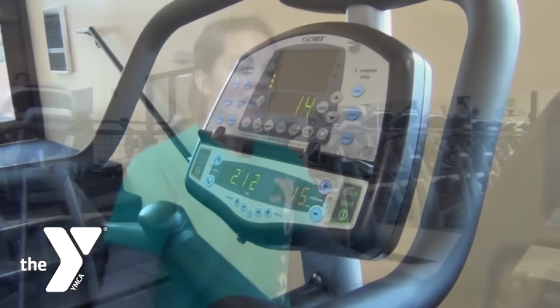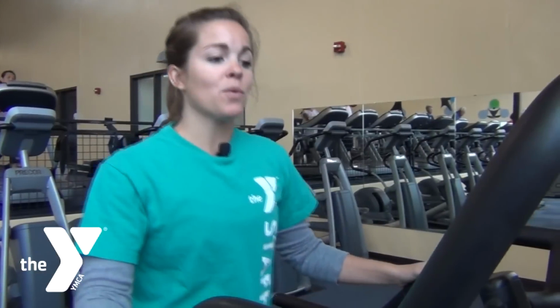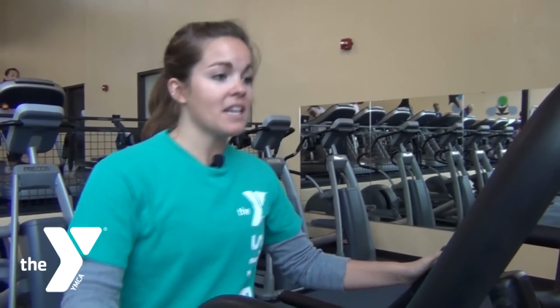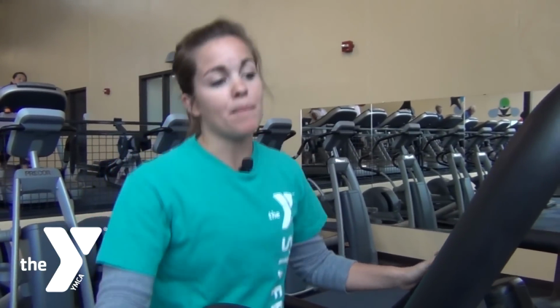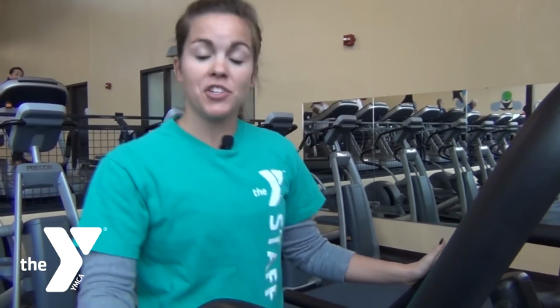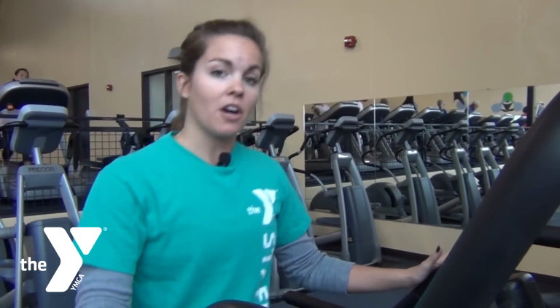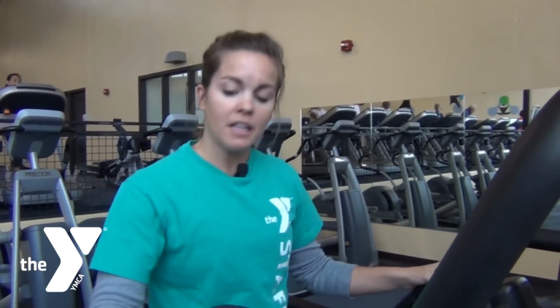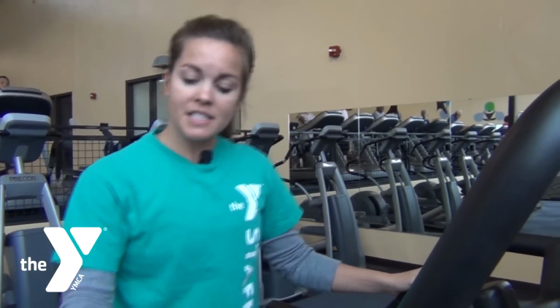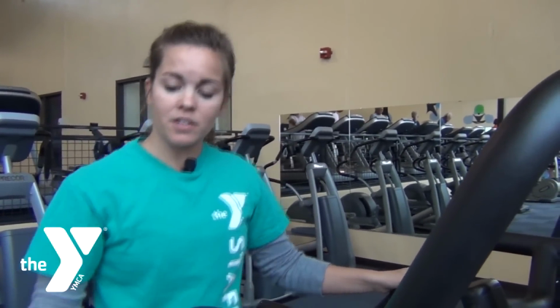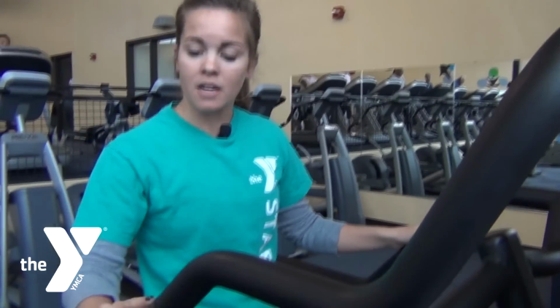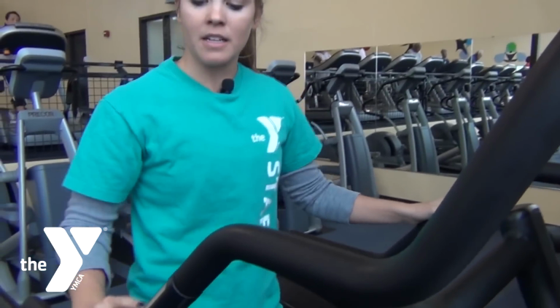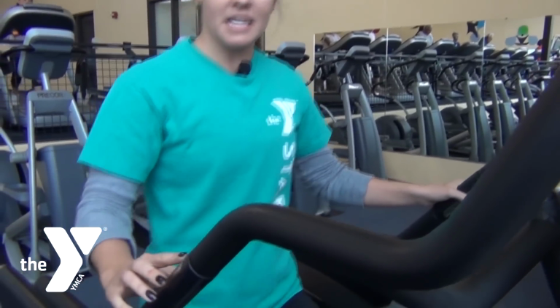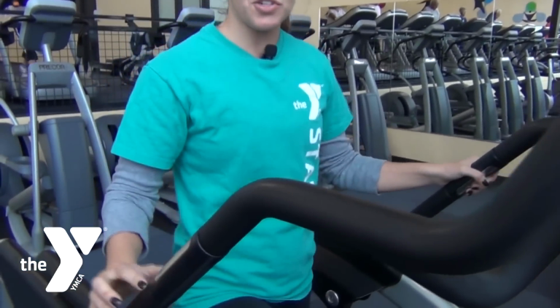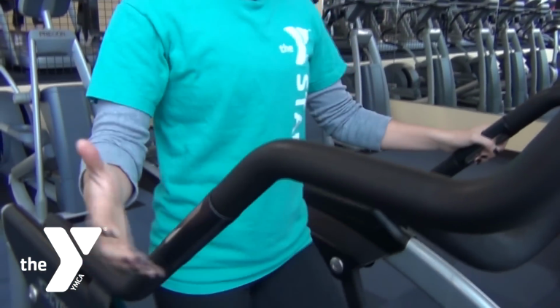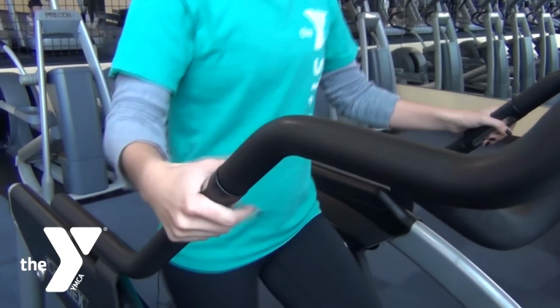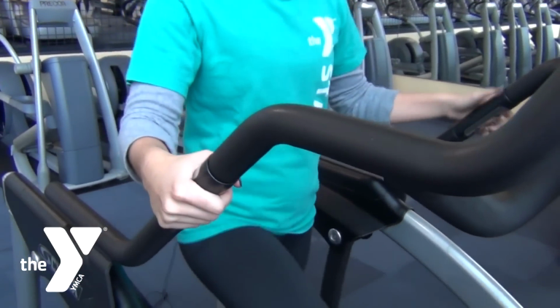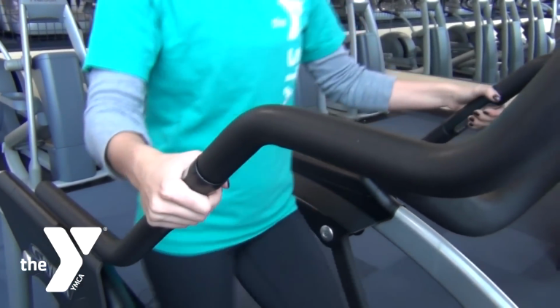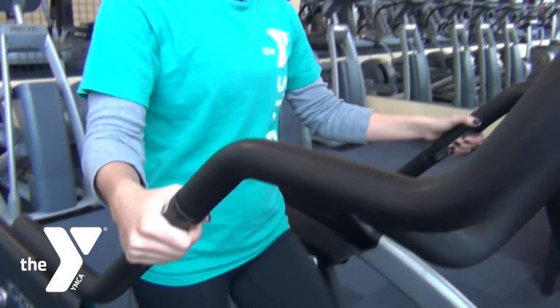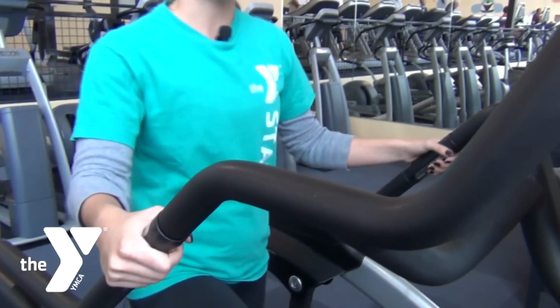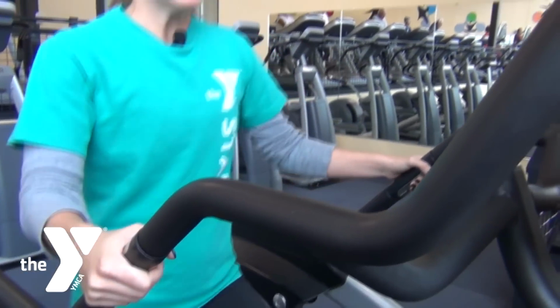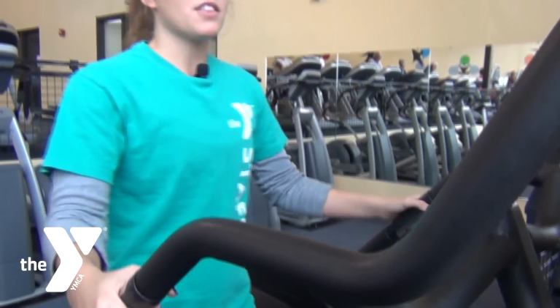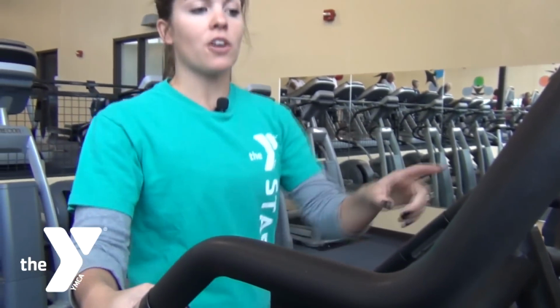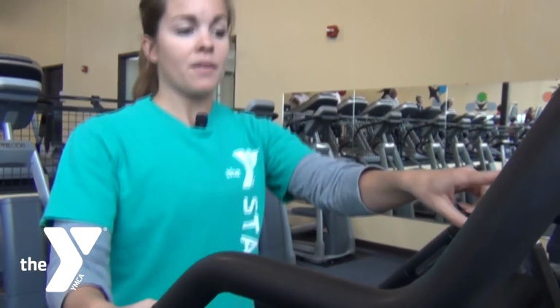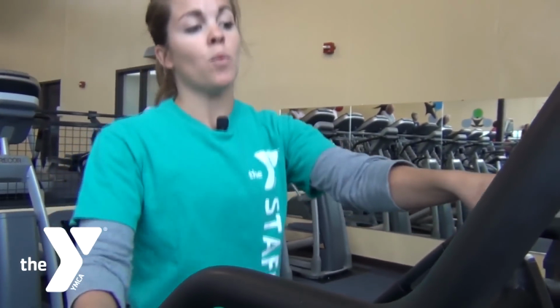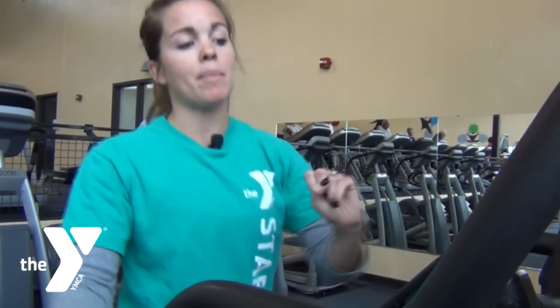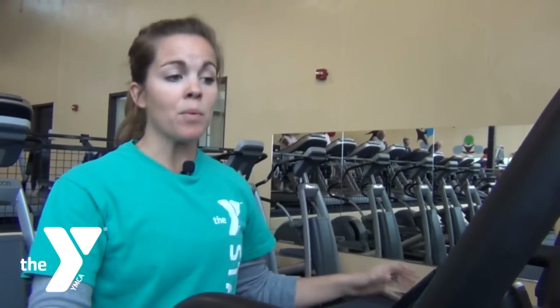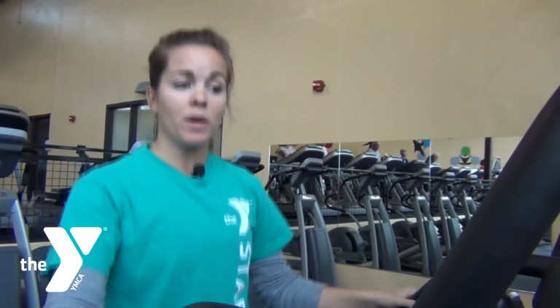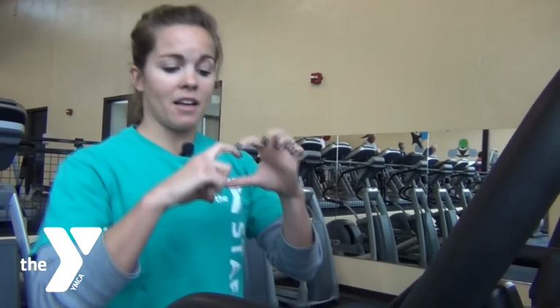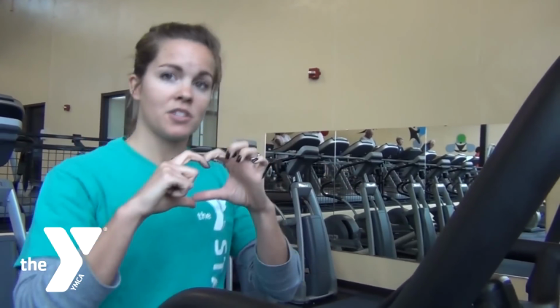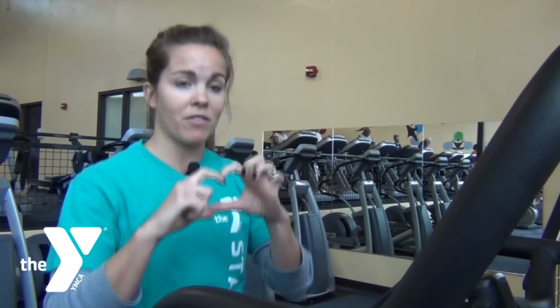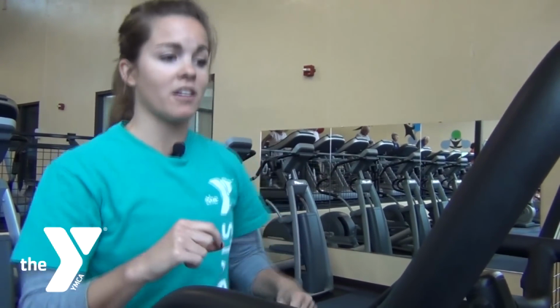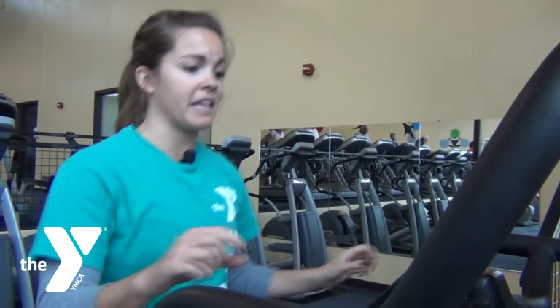If you want to monitor your heart rate, these silver sensors right here will be where you place your hands, and the heart rate will pop up when that heart shape is beating.